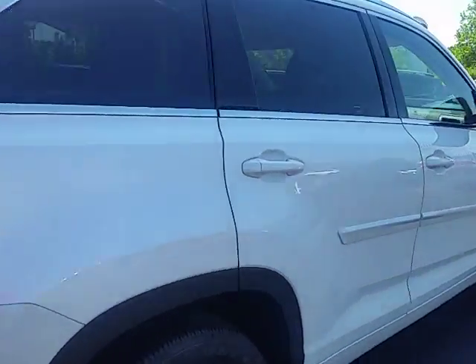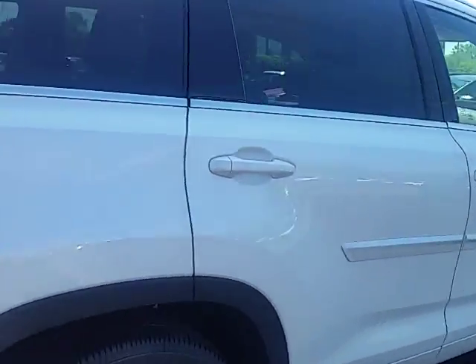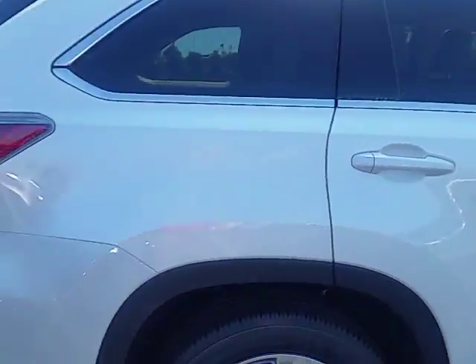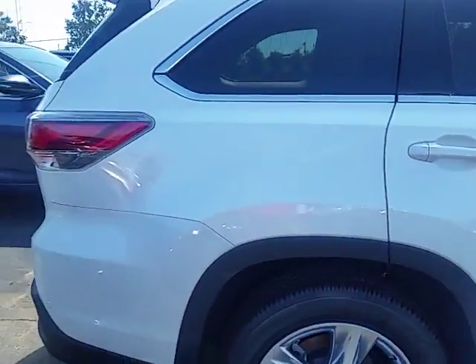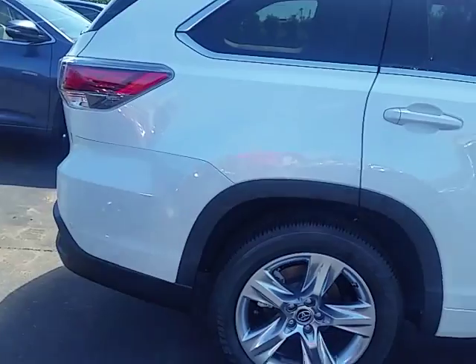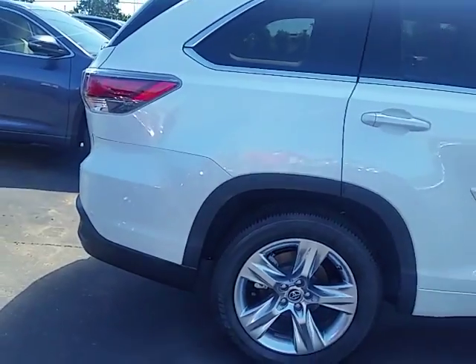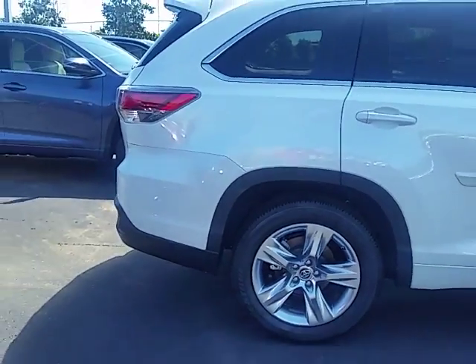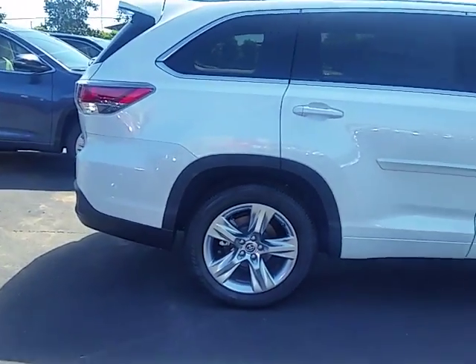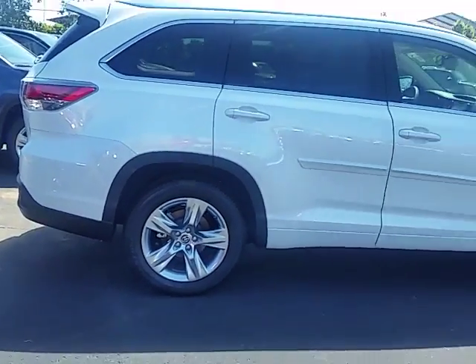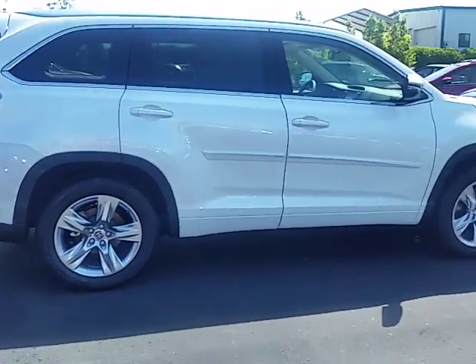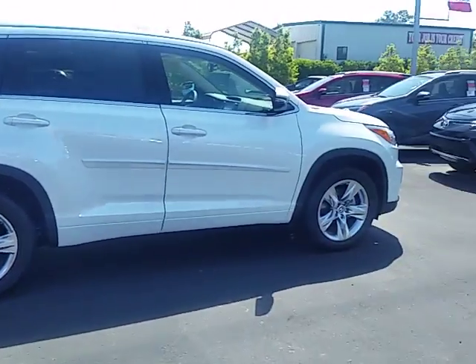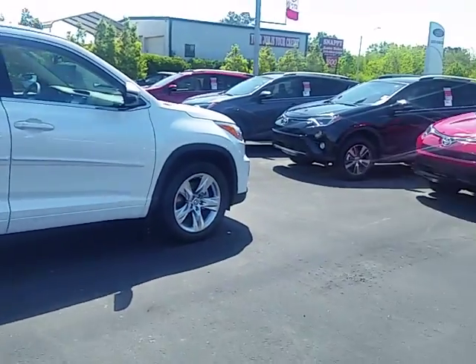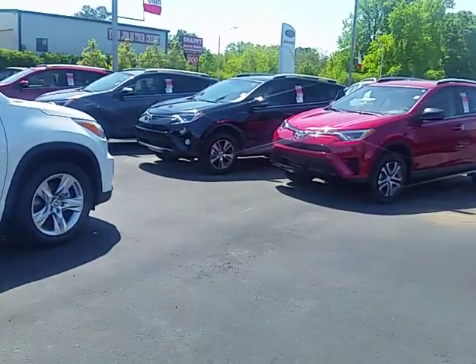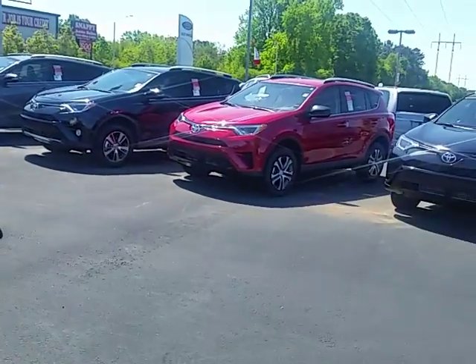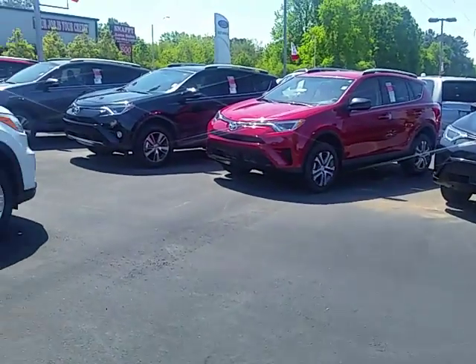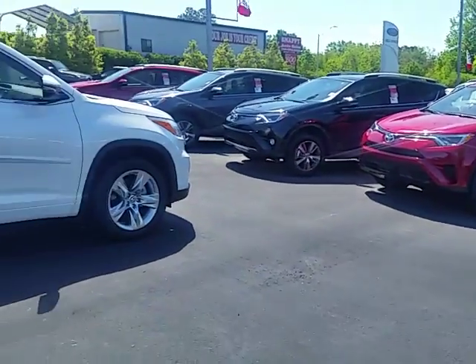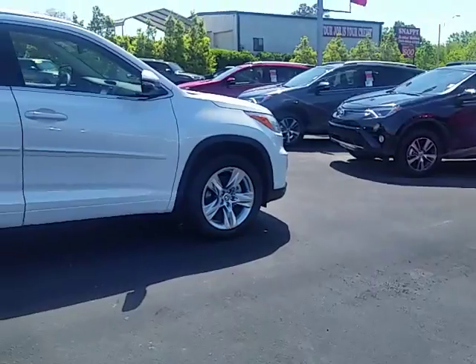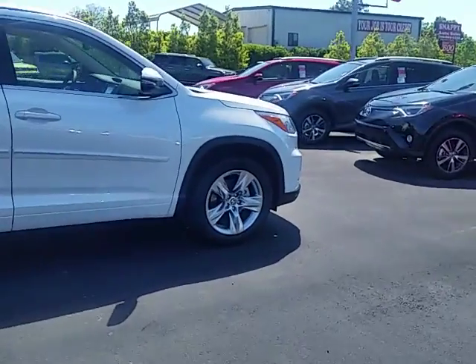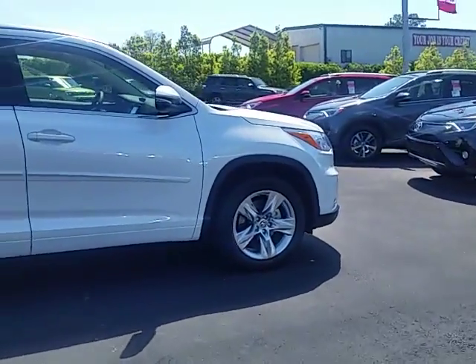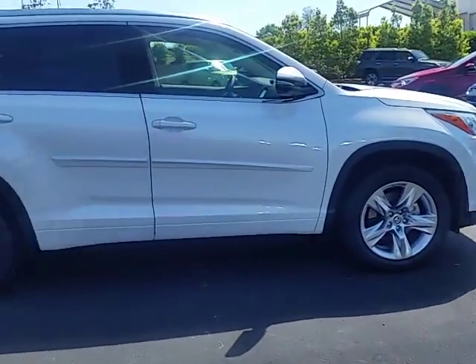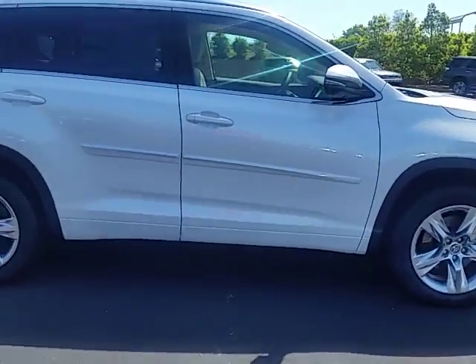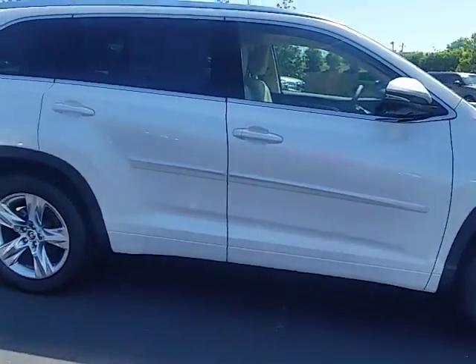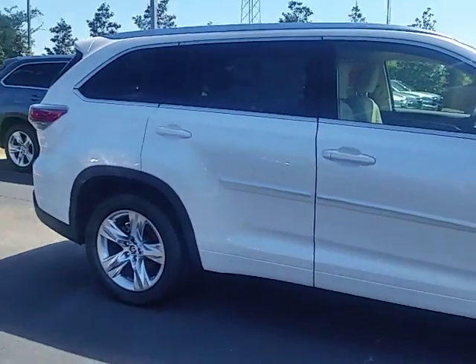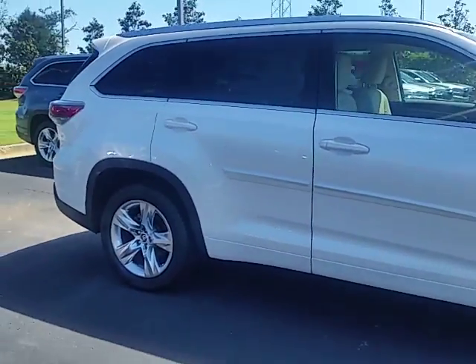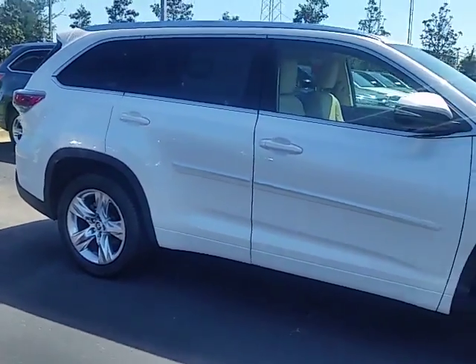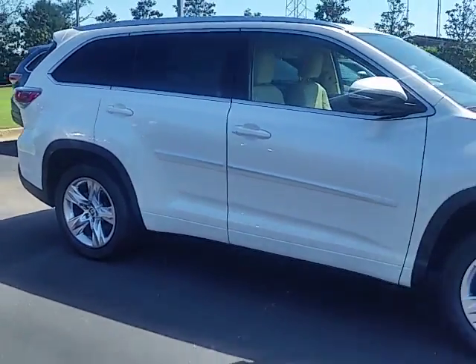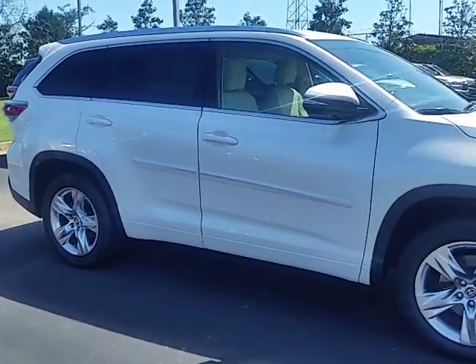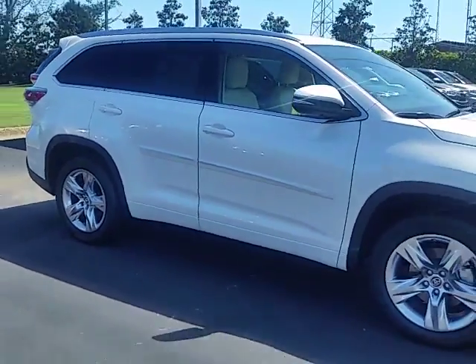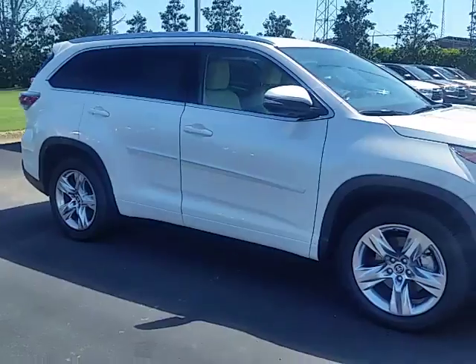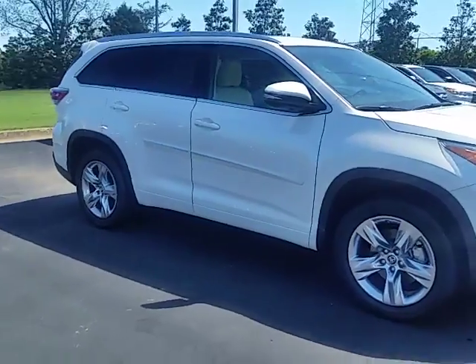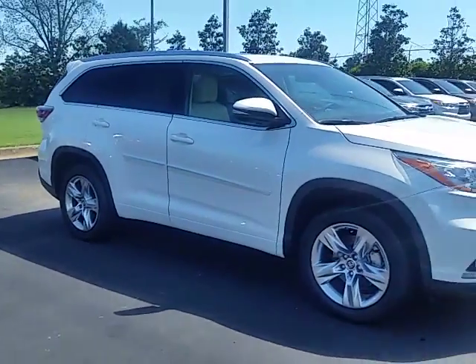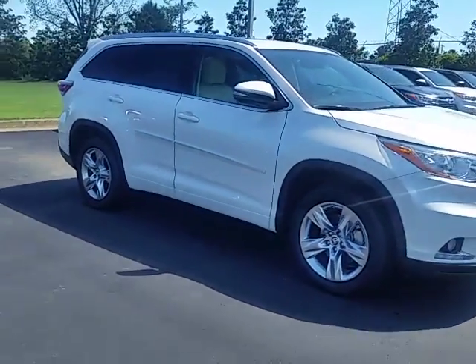We've got great financing options and a great price for you. It's a really beautiful day here today and we've got a lot of activity here. So if this is the car that you want, please come in today and take it for a test drive and take it home with you.